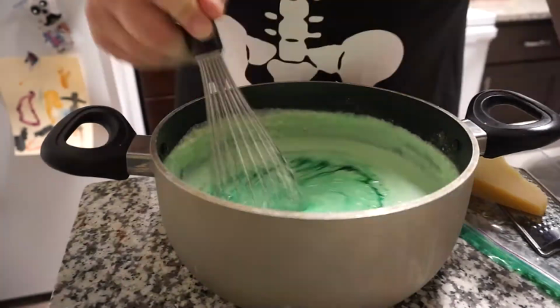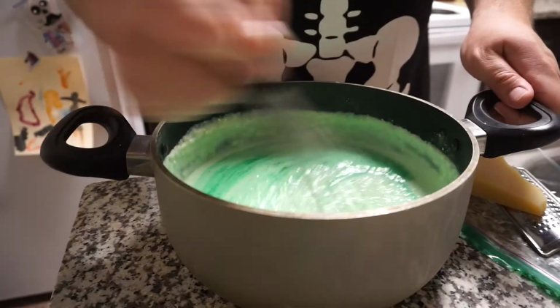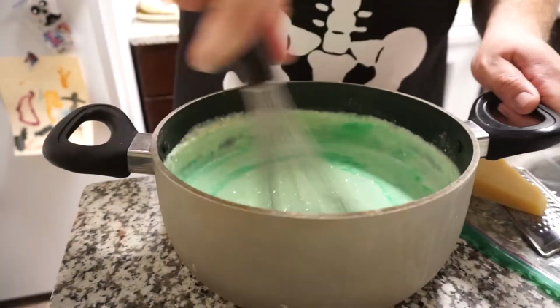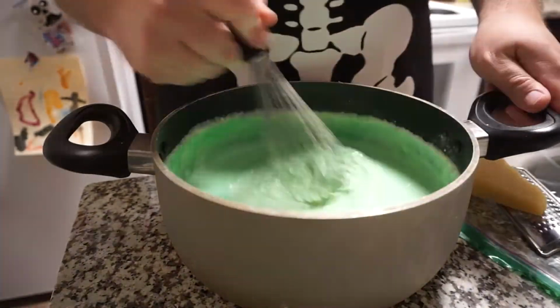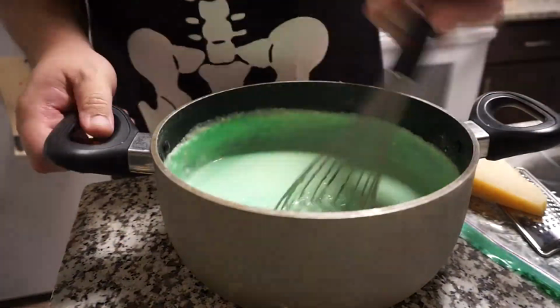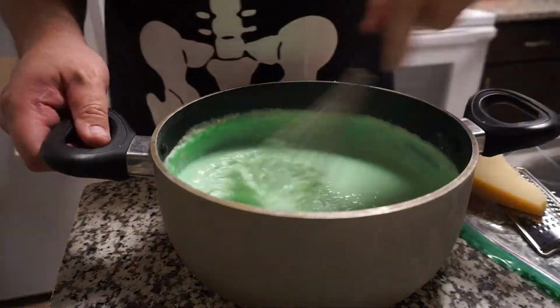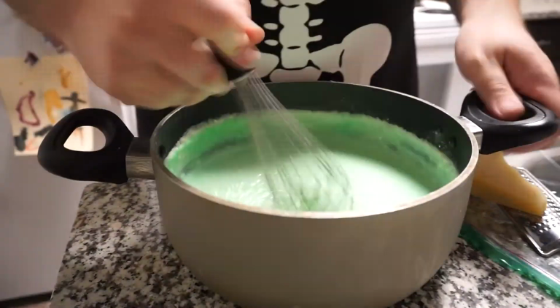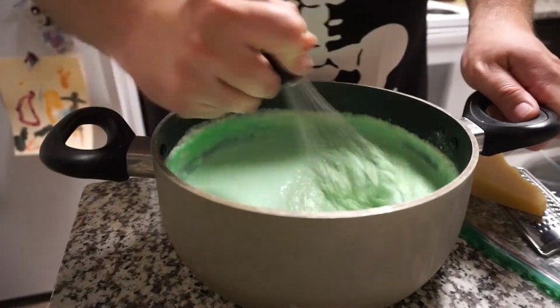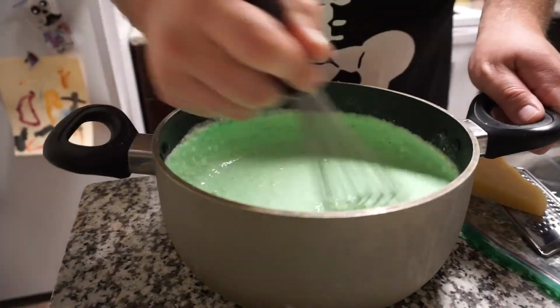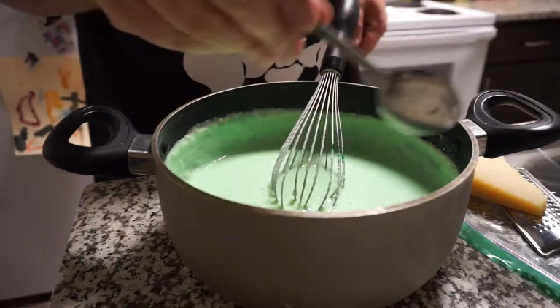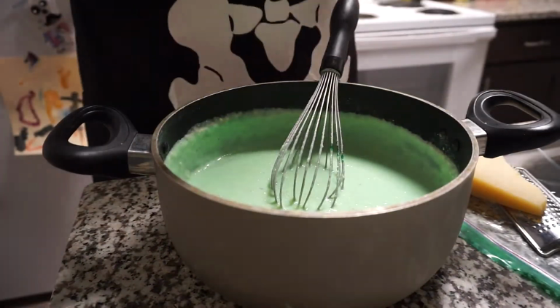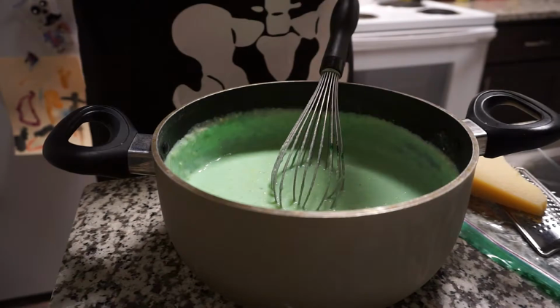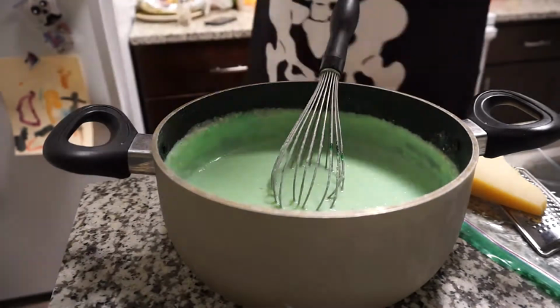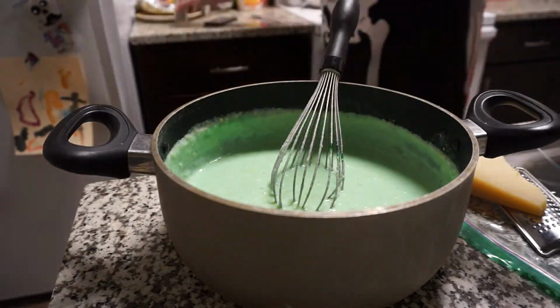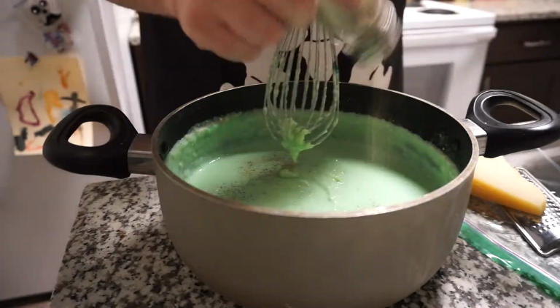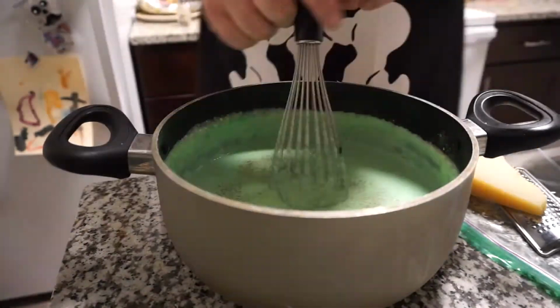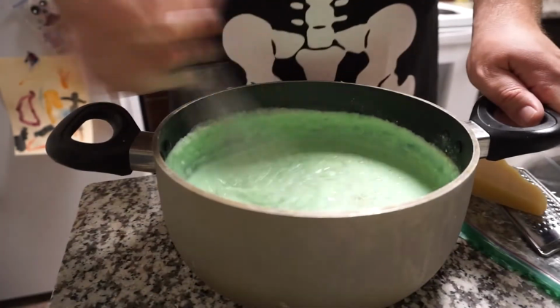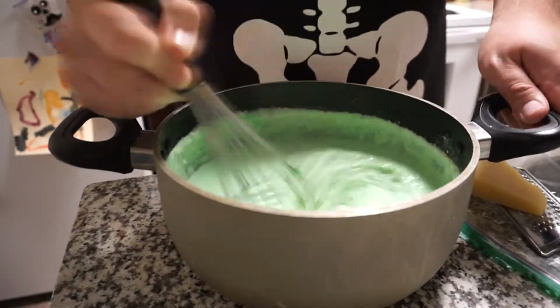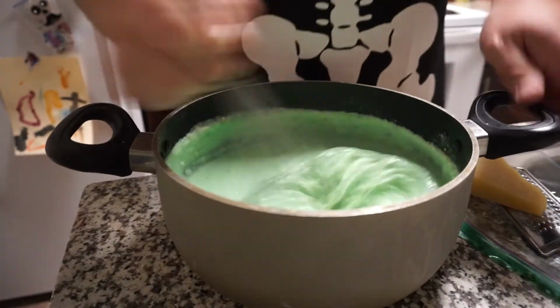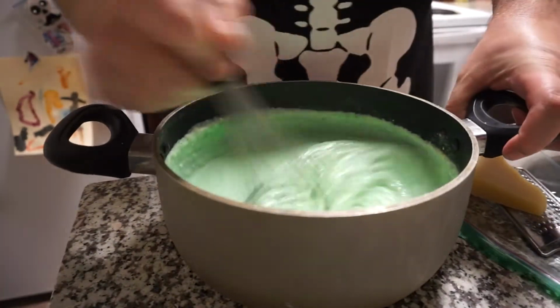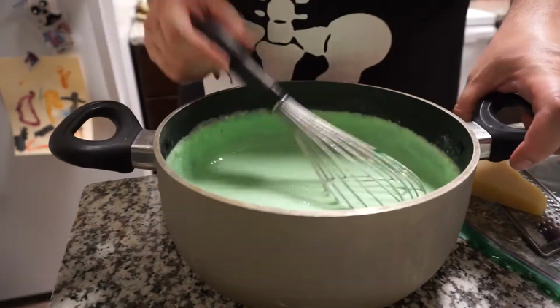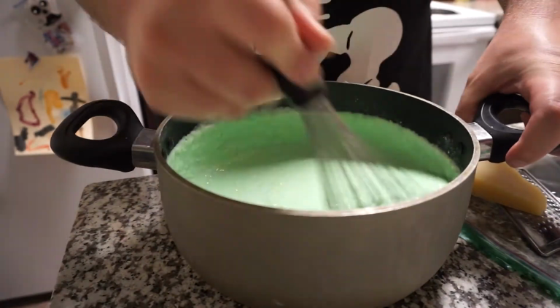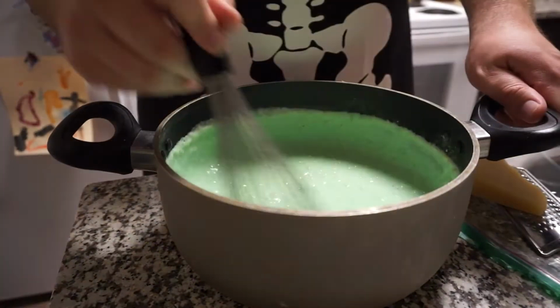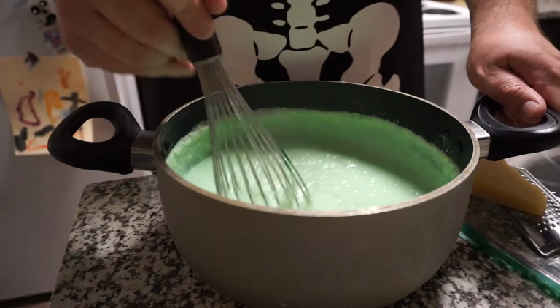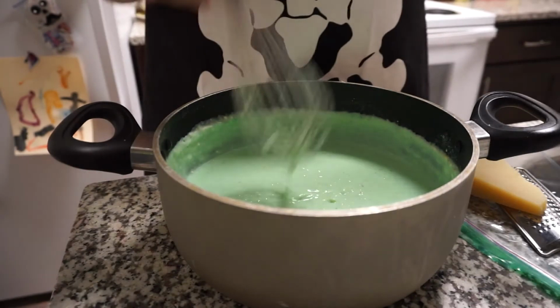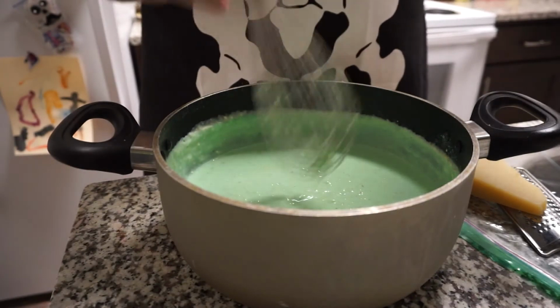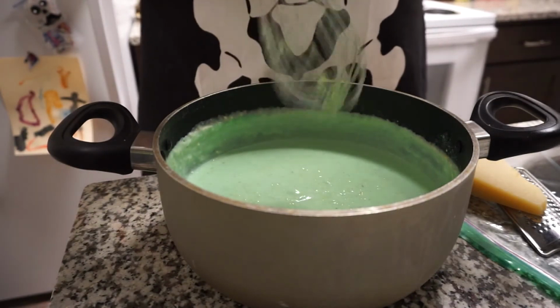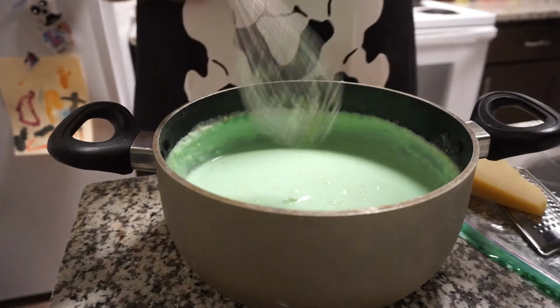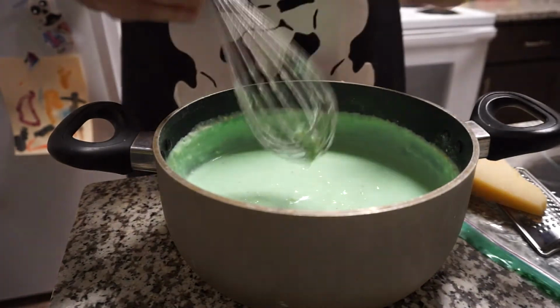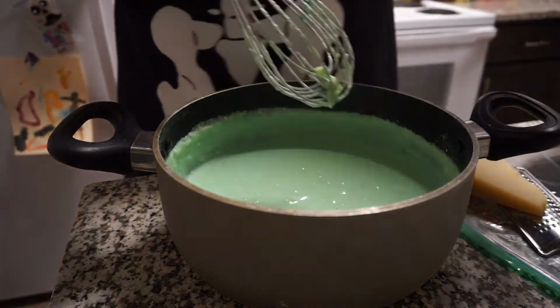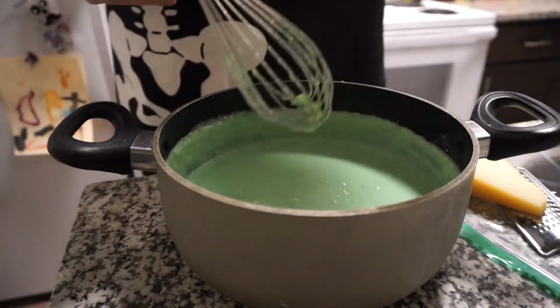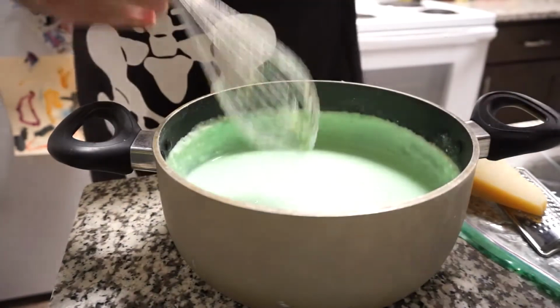Also feel free to keep checking for seasoning and adding some if you need. Tasting, peppering — there we go. Wouldn't add too much salt though, because there's a lot of salt in the cheese and you already did put in four teaspoons of salt.